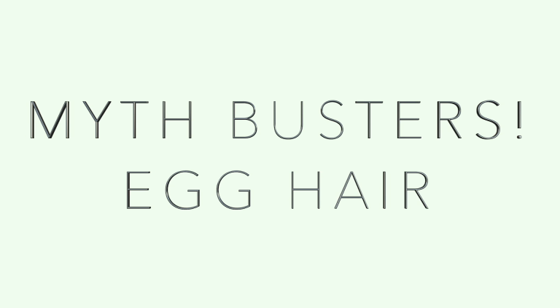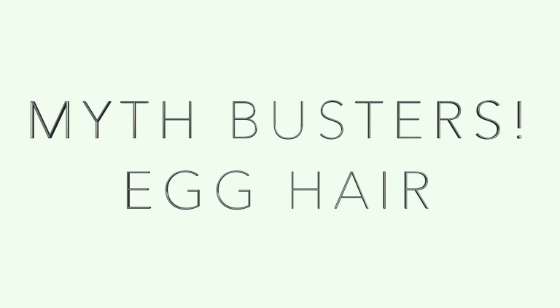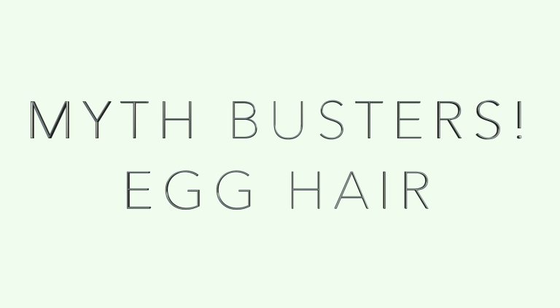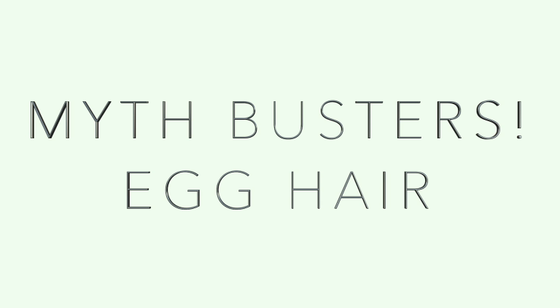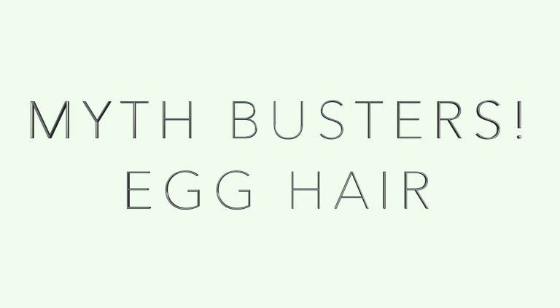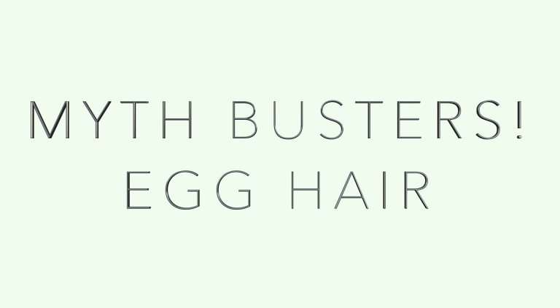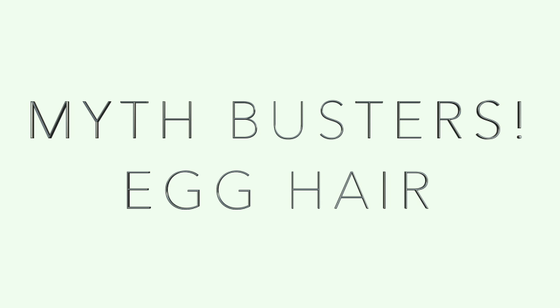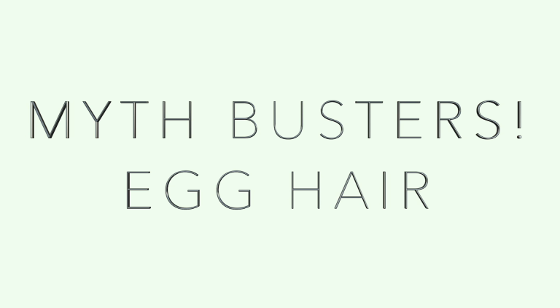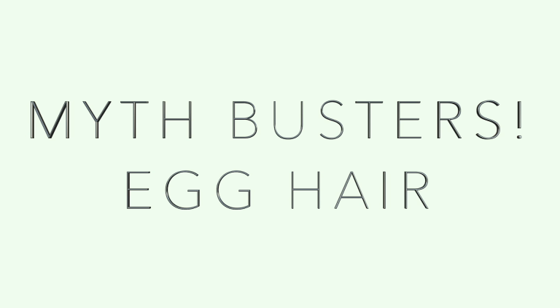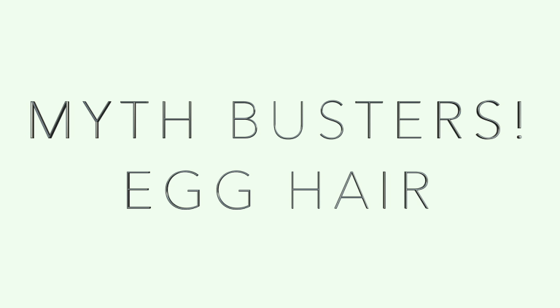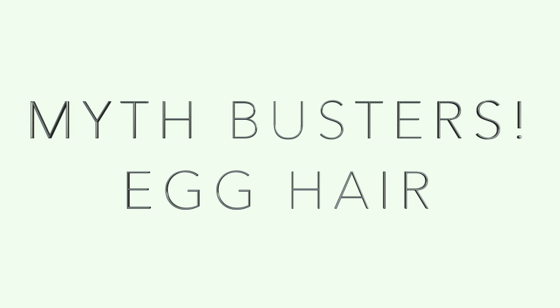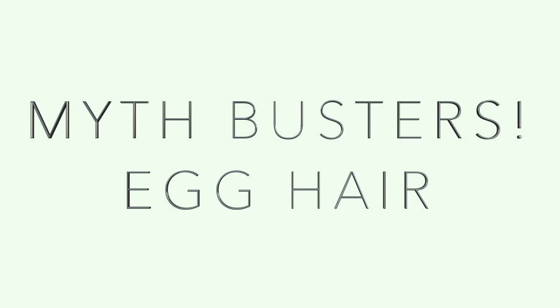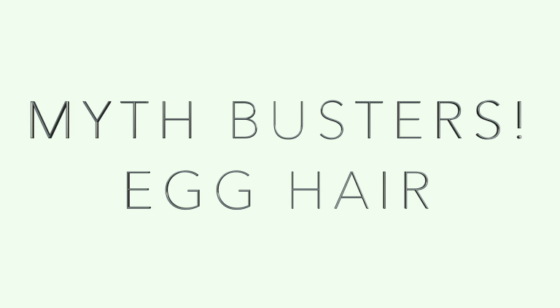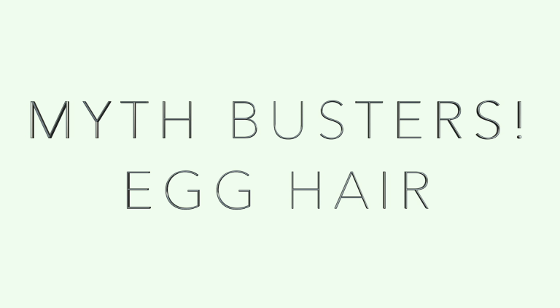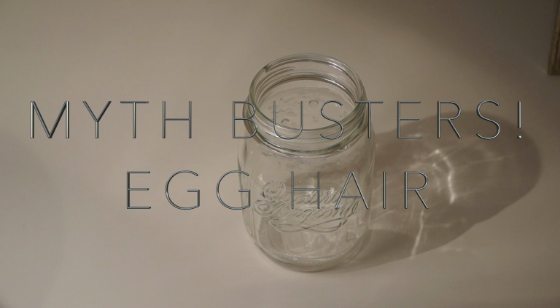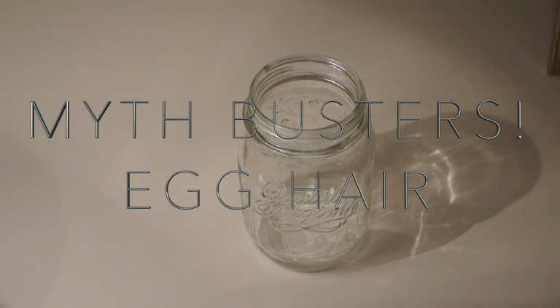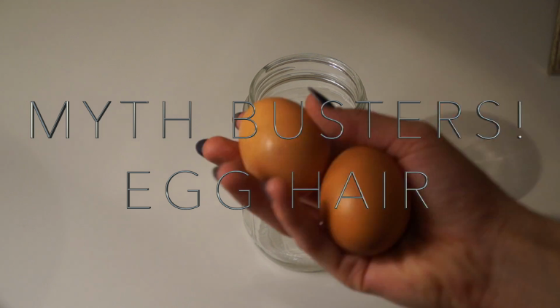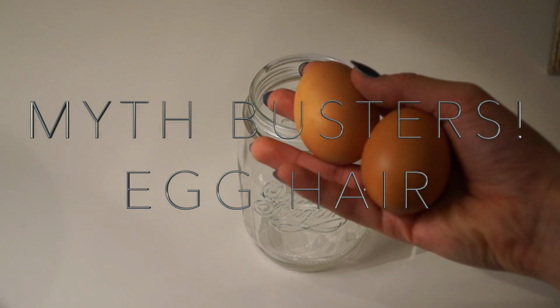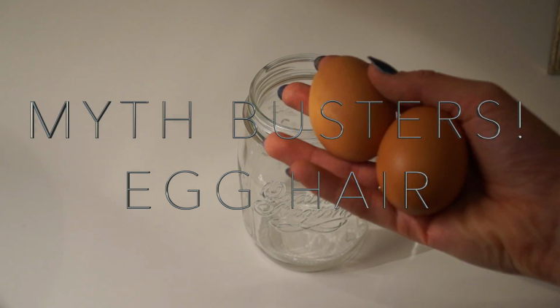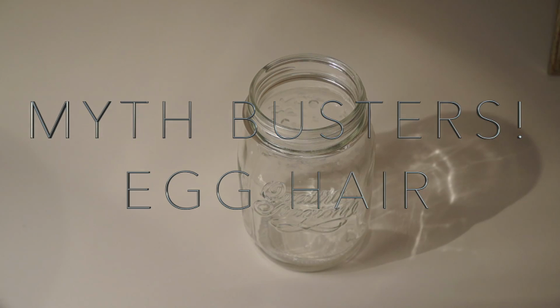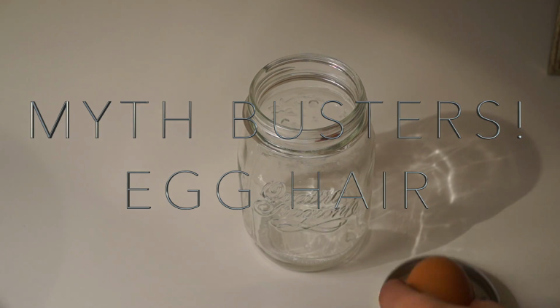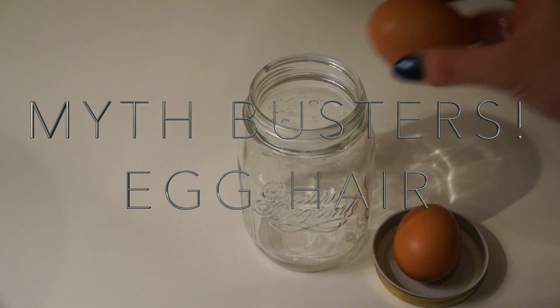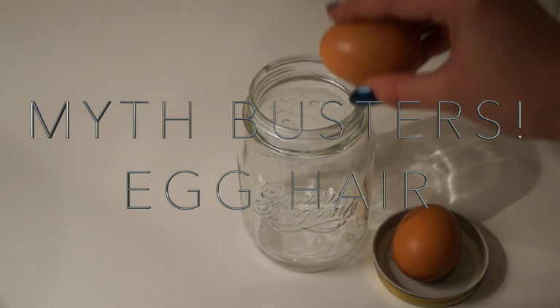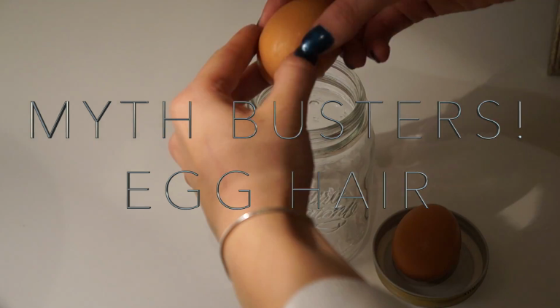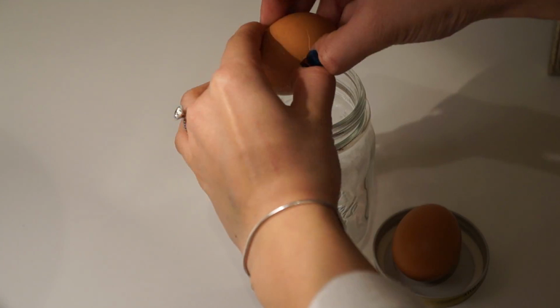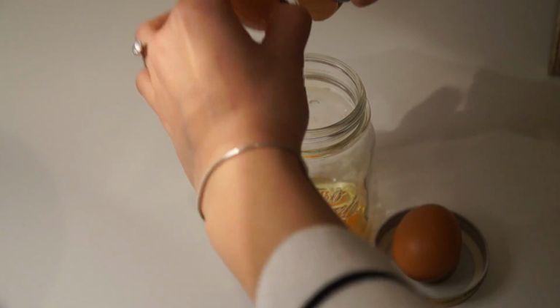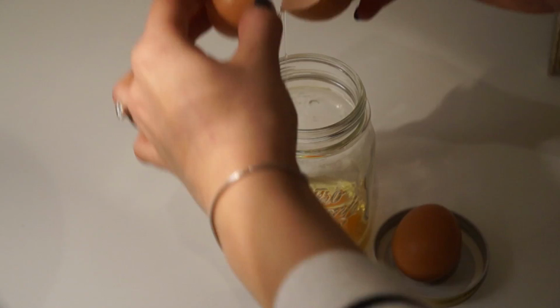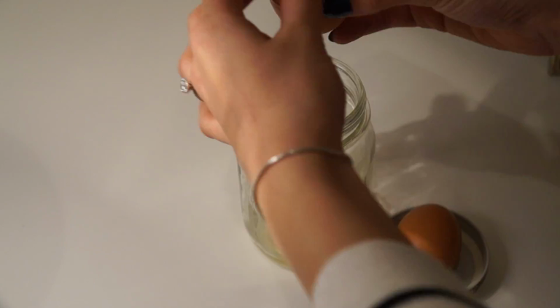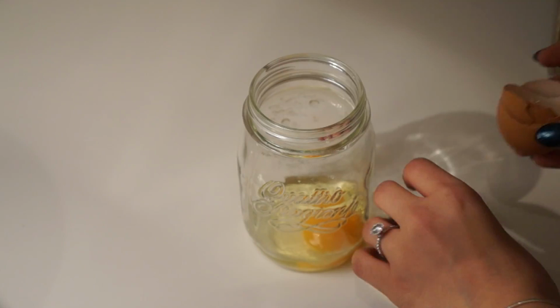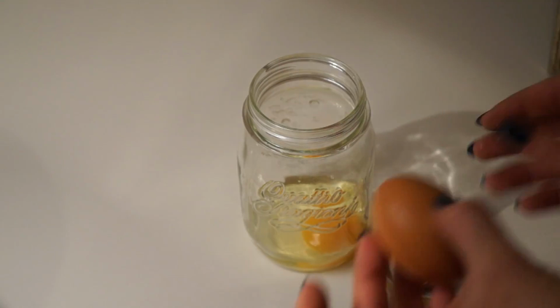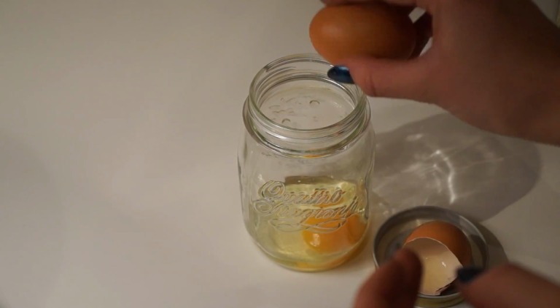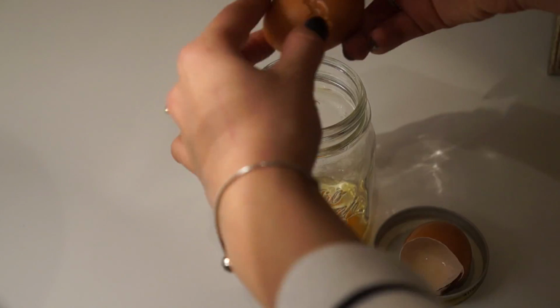Hi guys, so today I thought I'd do a Mythbusters and see if the egg and olive oil concoction that people put in their hair actually does improve condition.